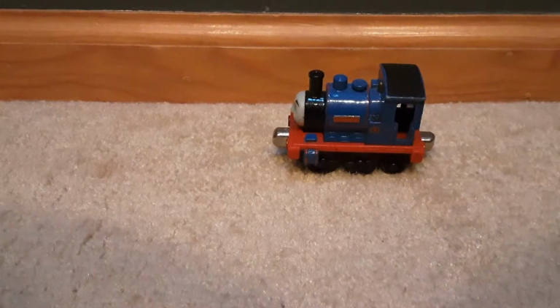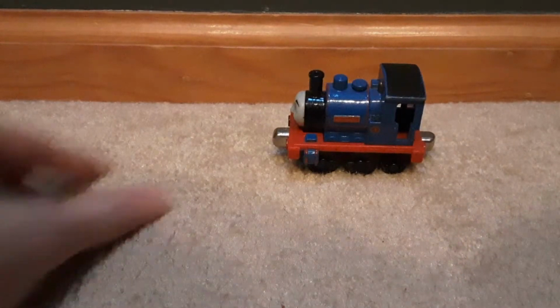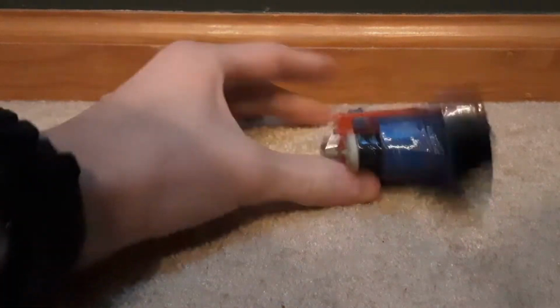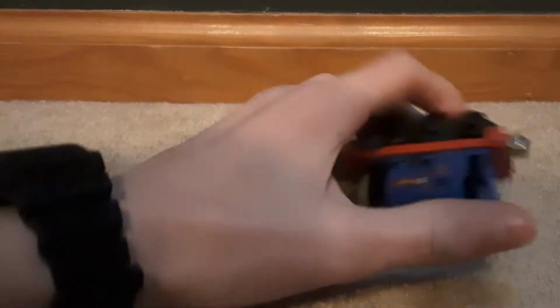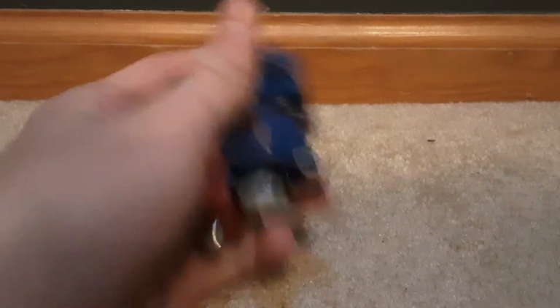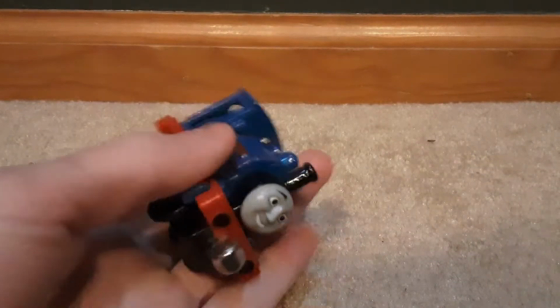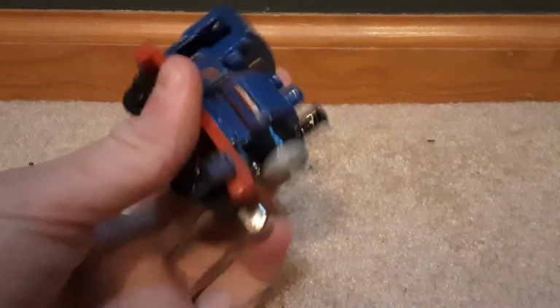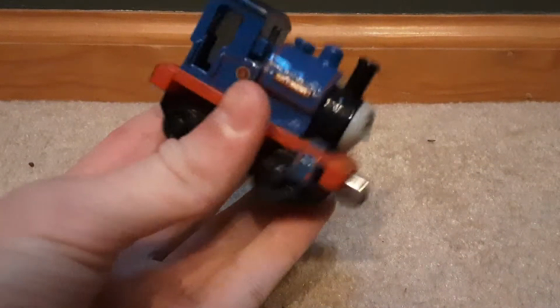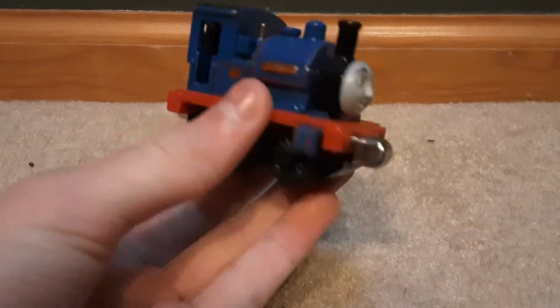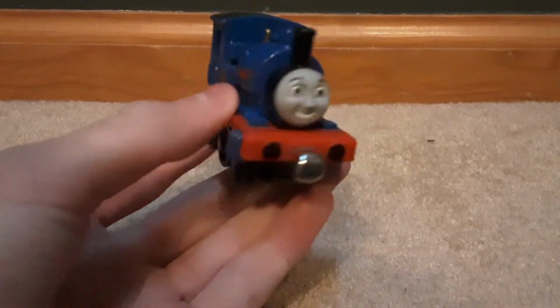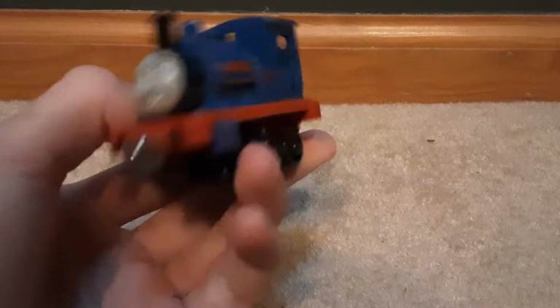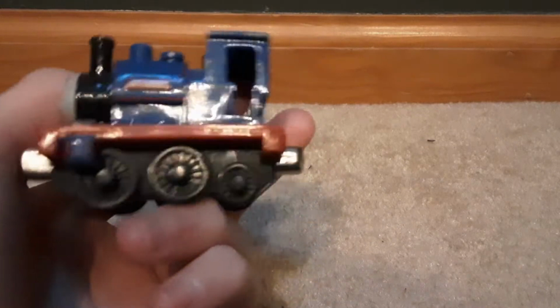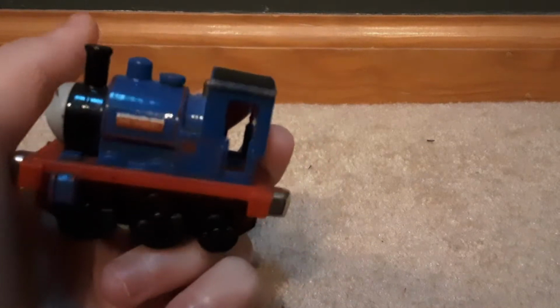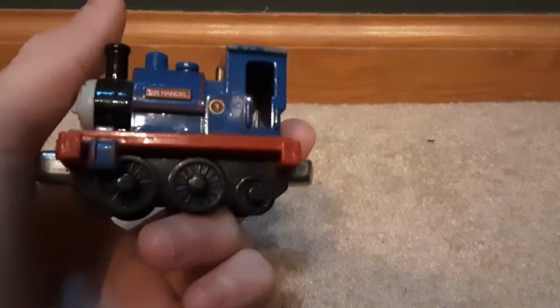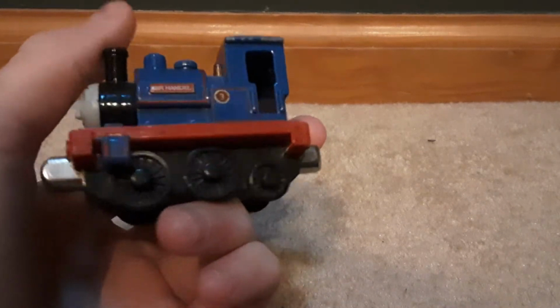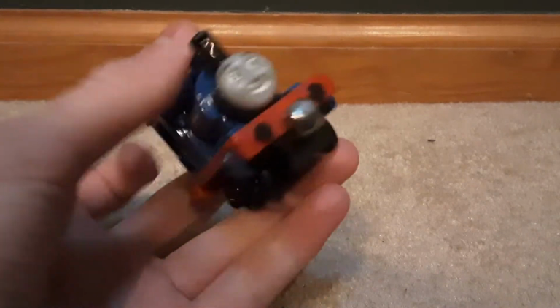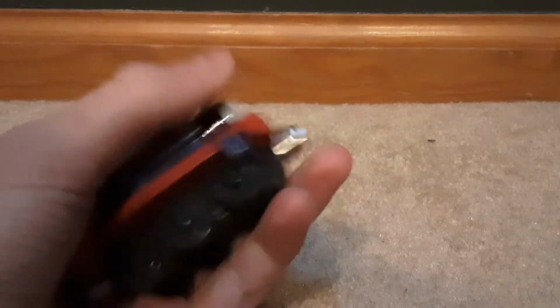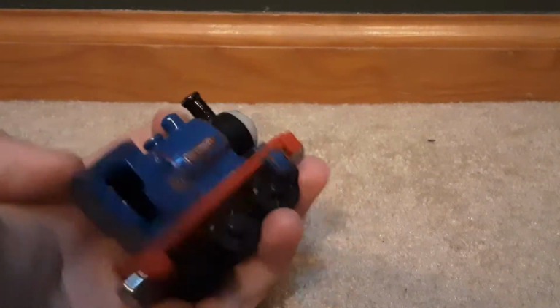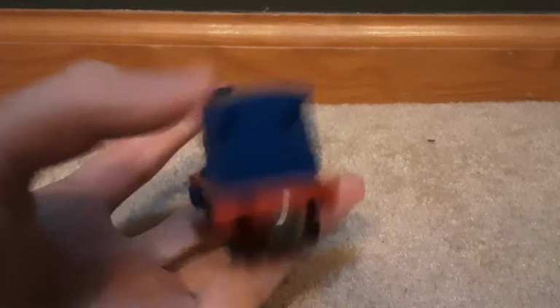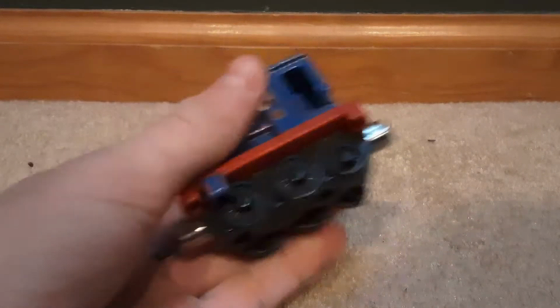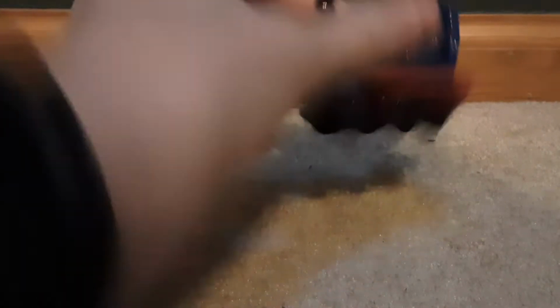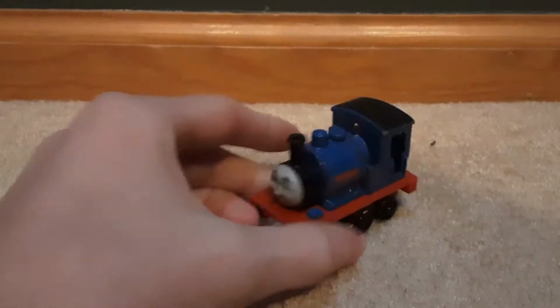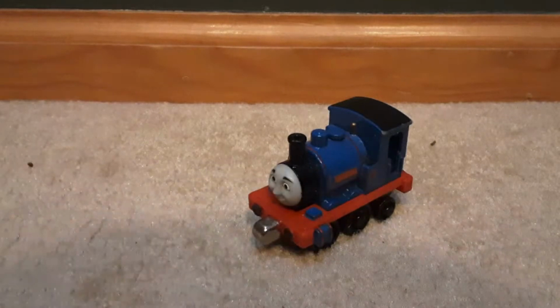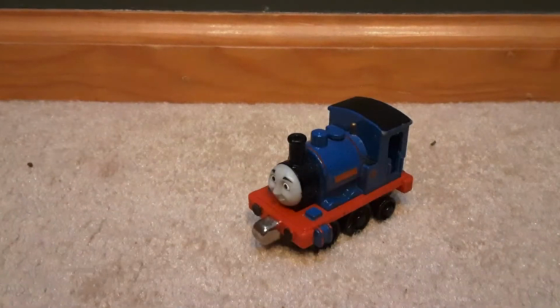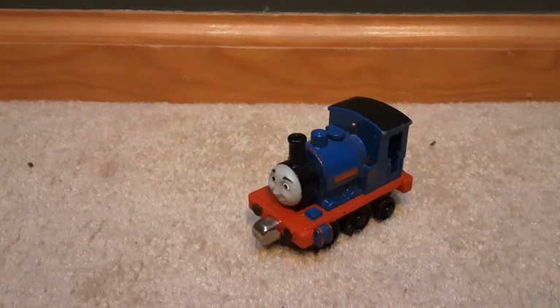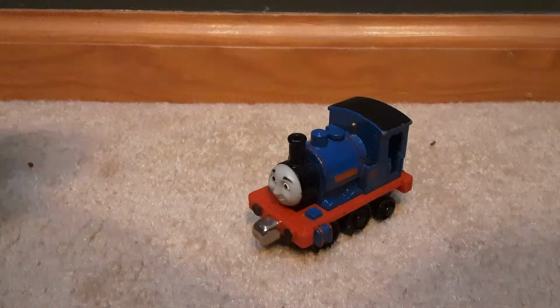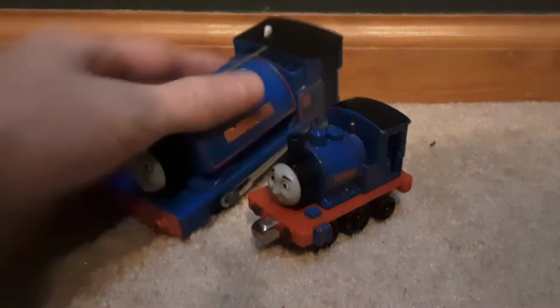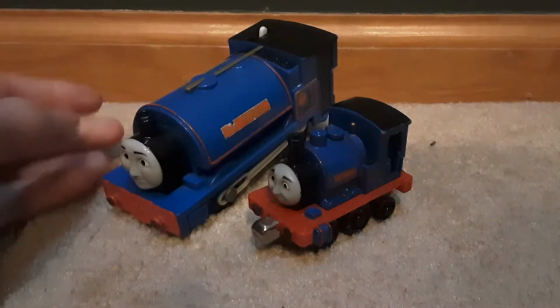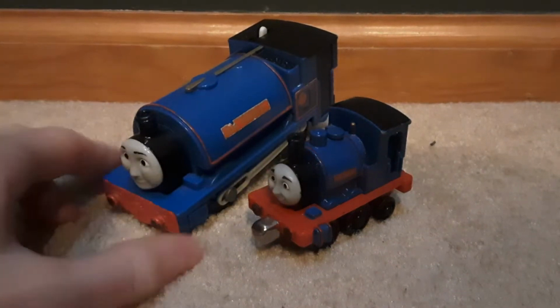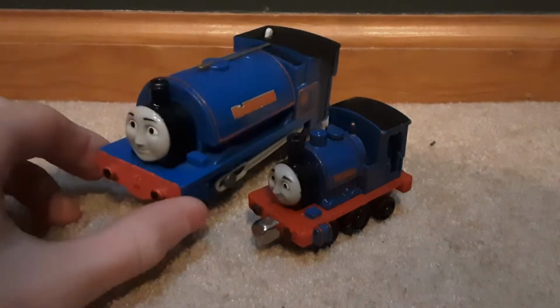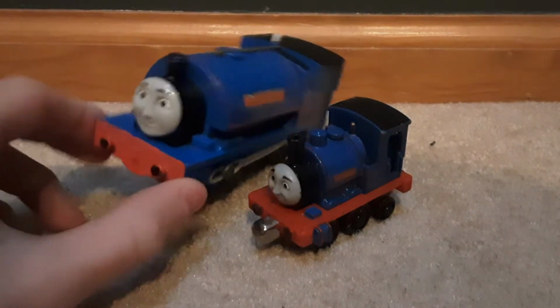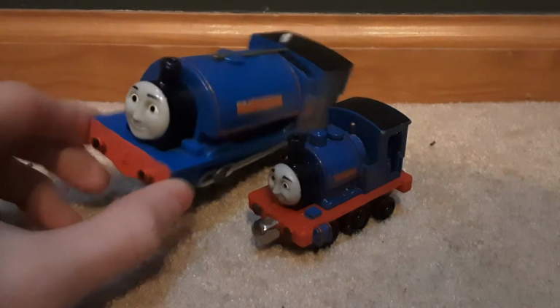Here is our review today of the Take and Play Sir Handle model. There's a lot to say on it. When you look at it compared to Trackmaster, this one is superior.